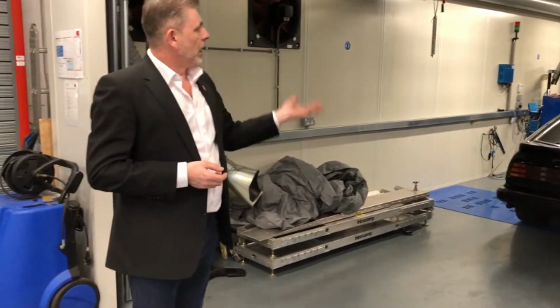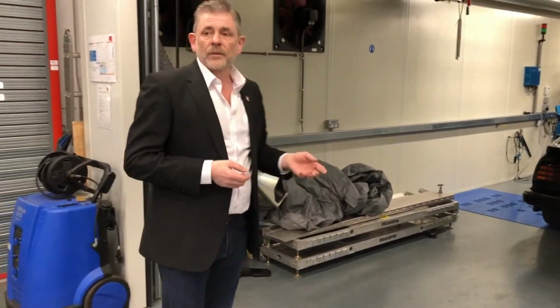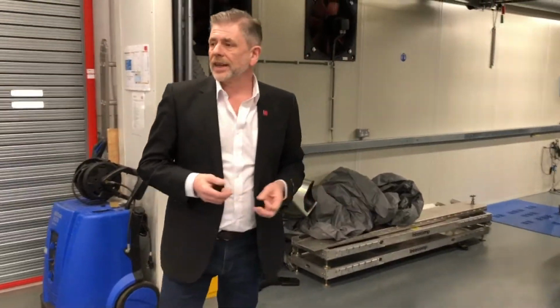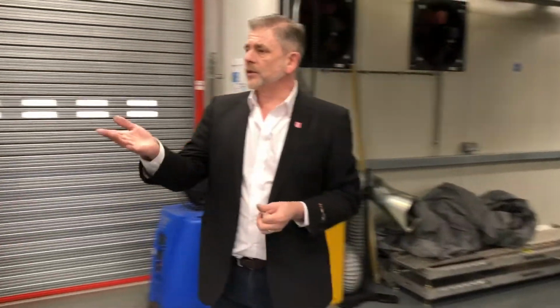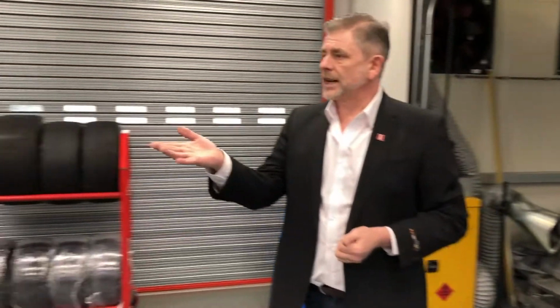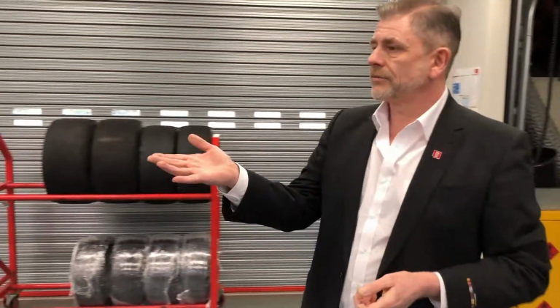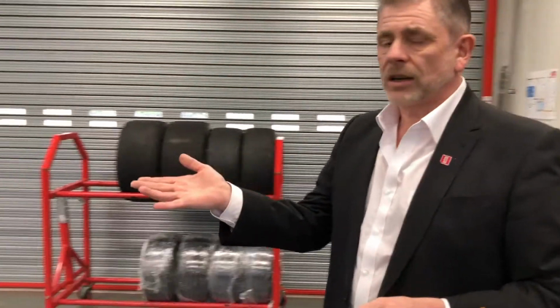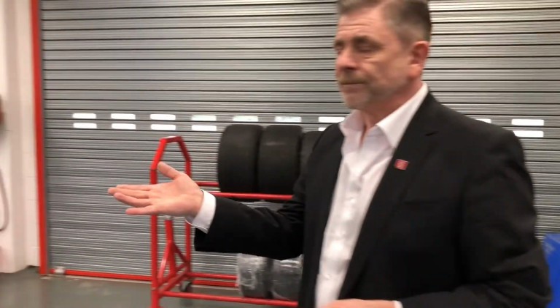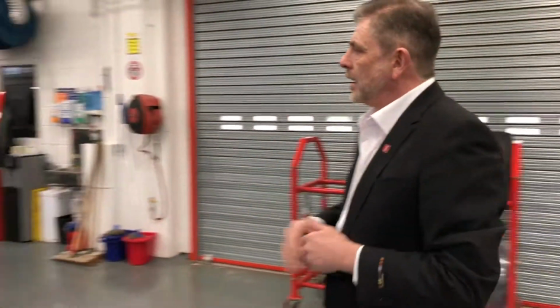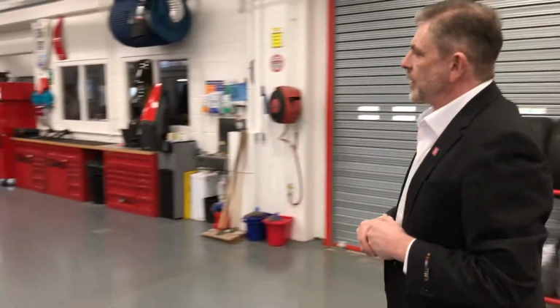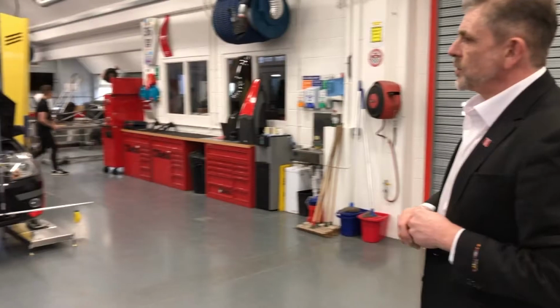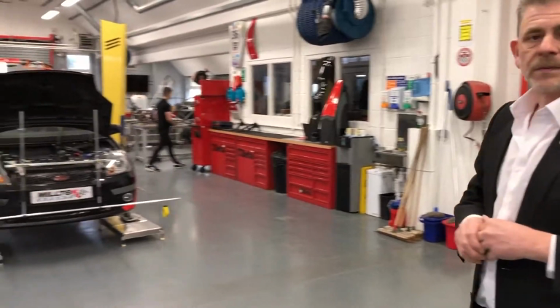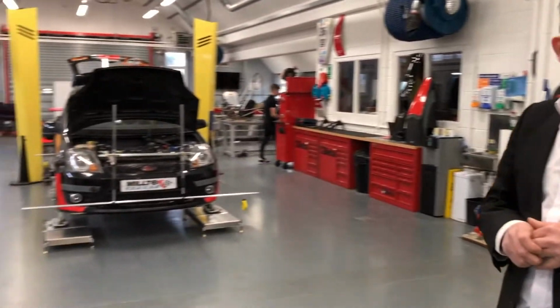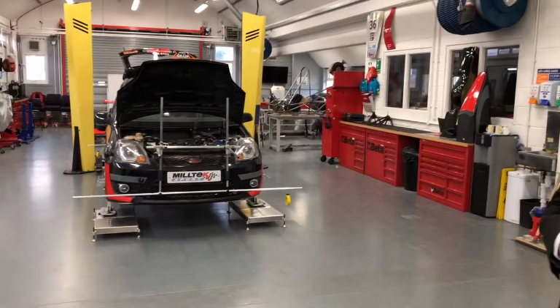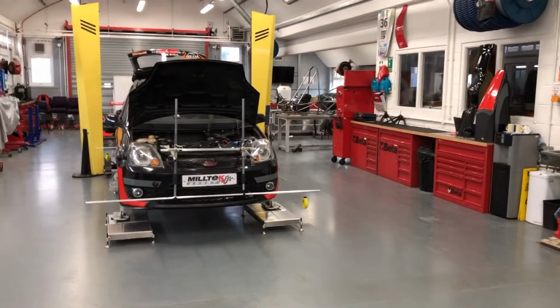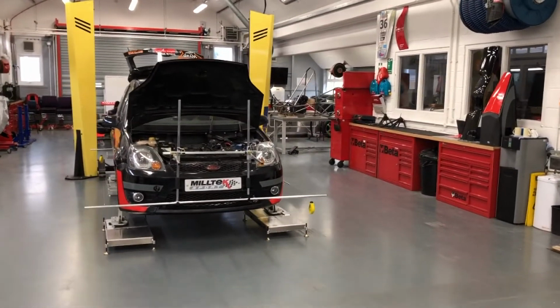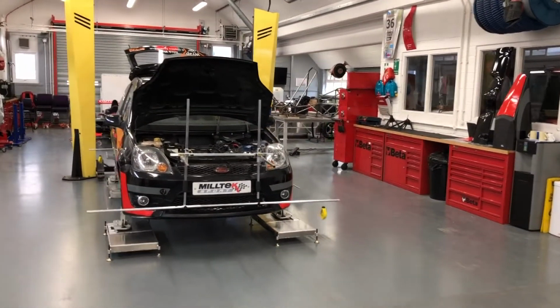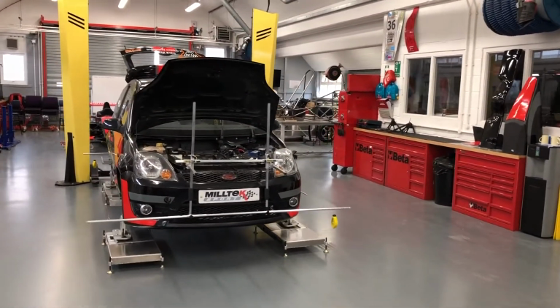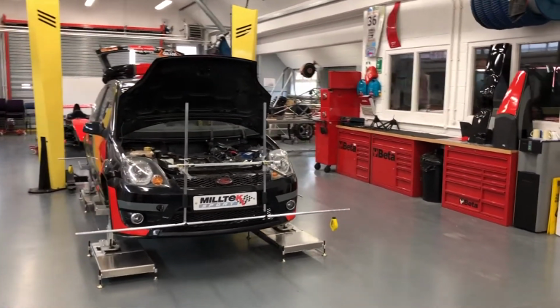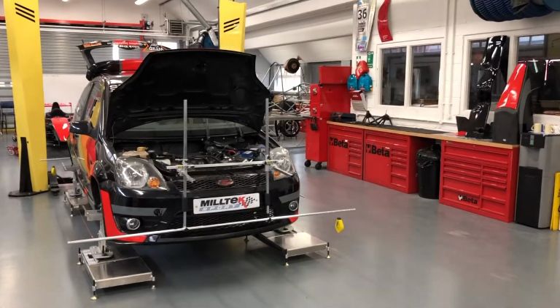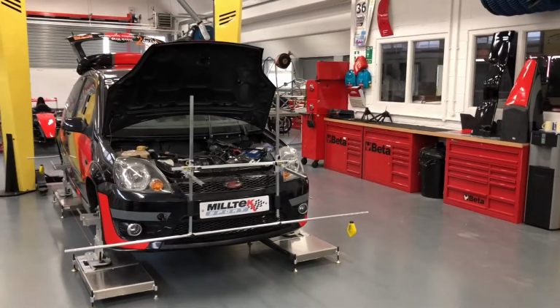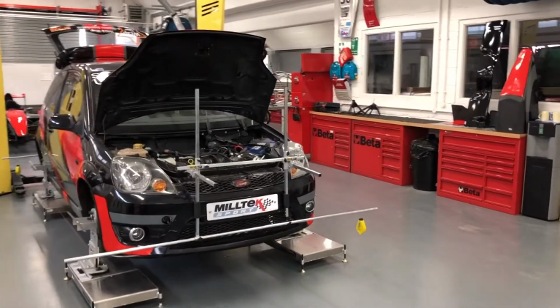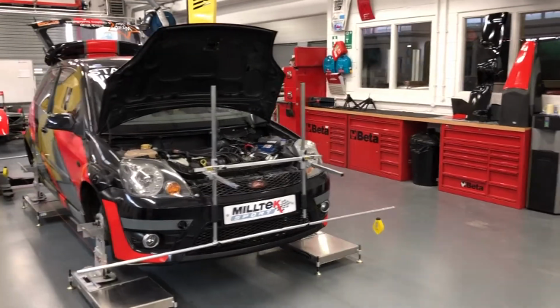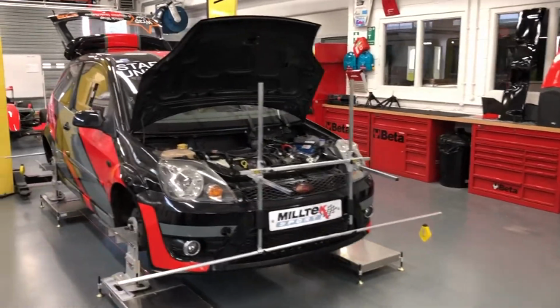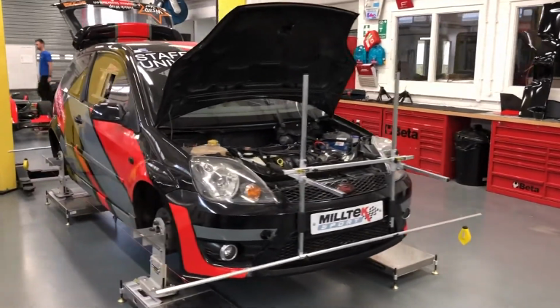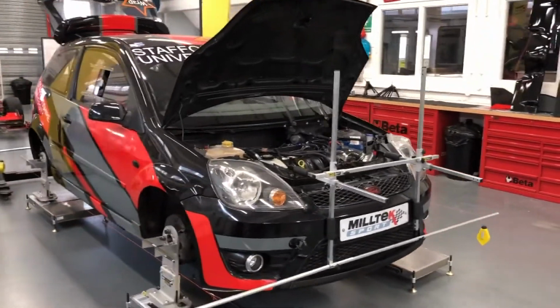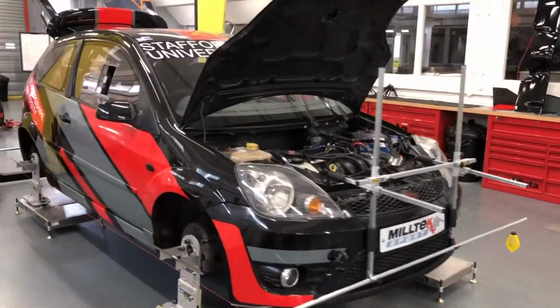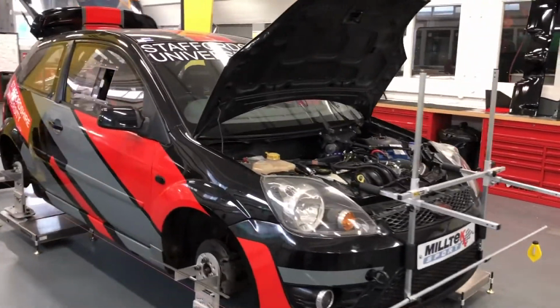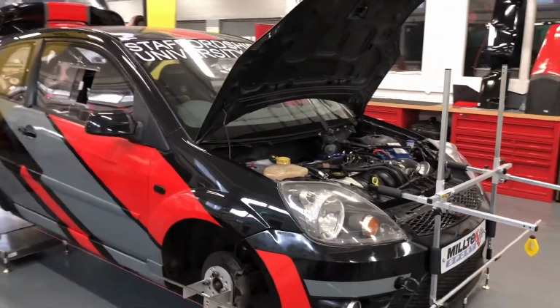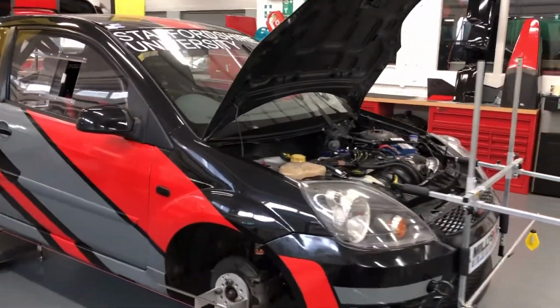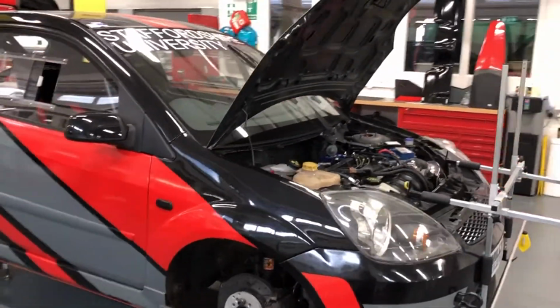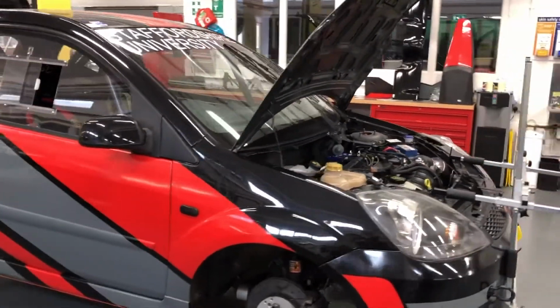And we move on from there. Then we've got our track day car. This we use for different vehicle dynamics, suspension dynamics. As you can see, it's presently set up — we've been doing the corner weights and geometry checks, and it's set up for a track day.